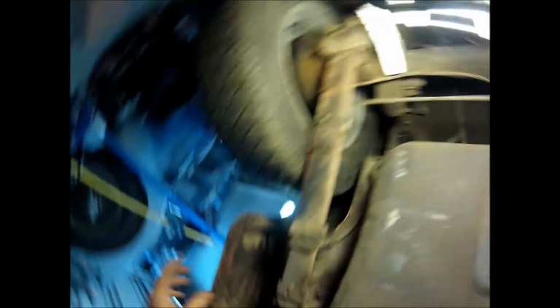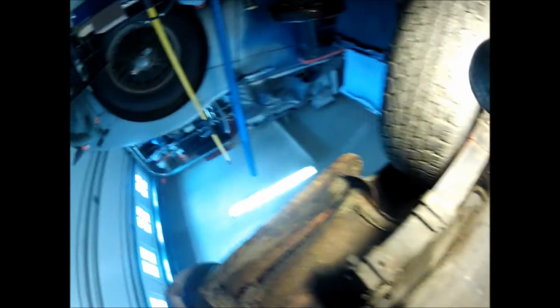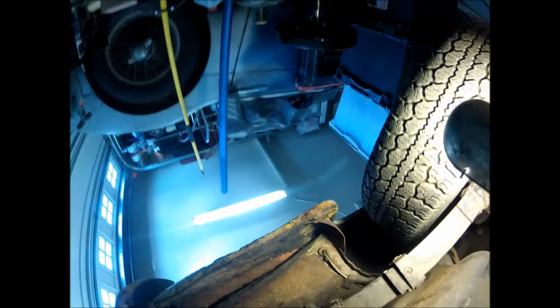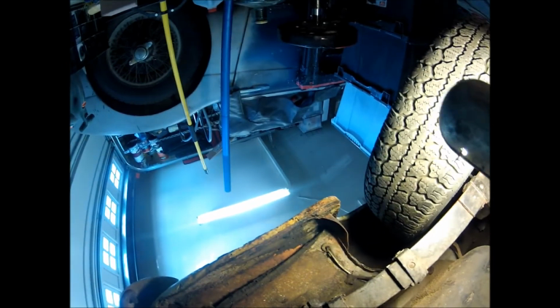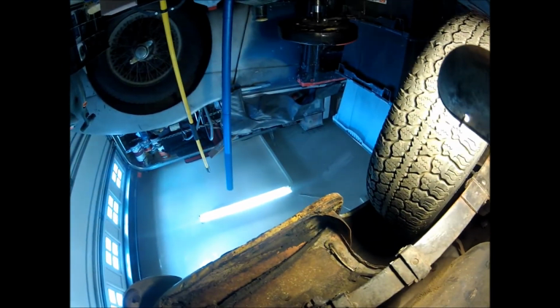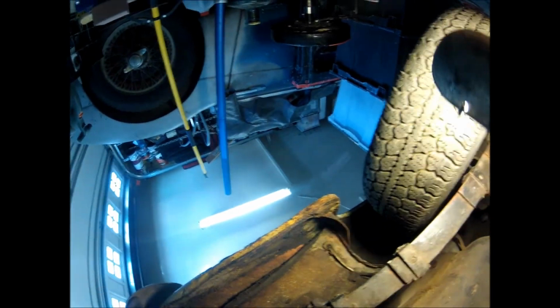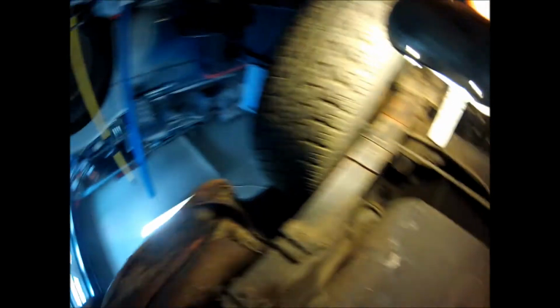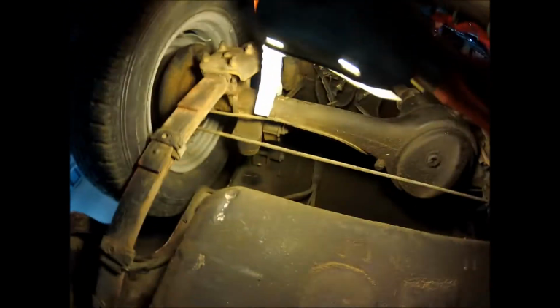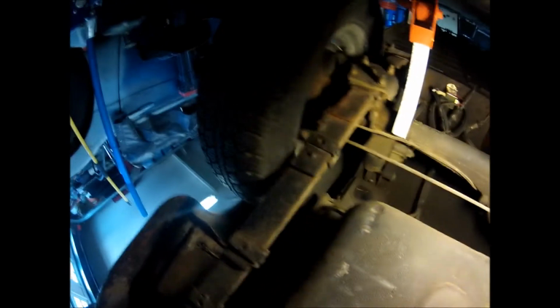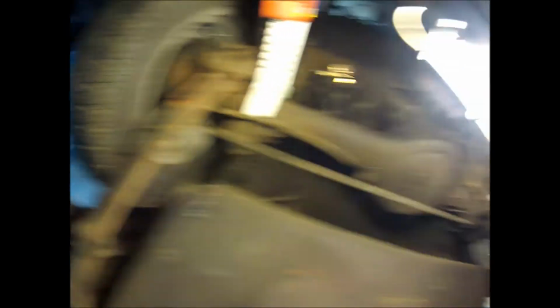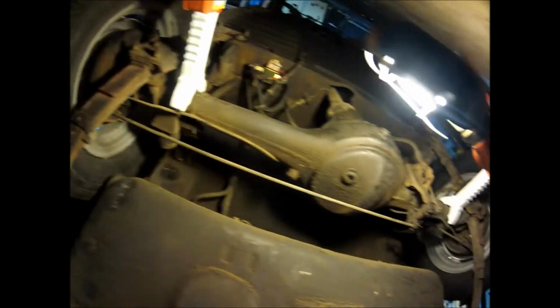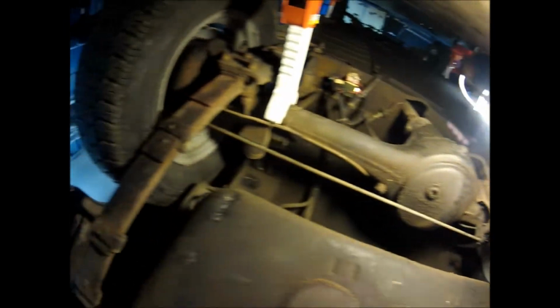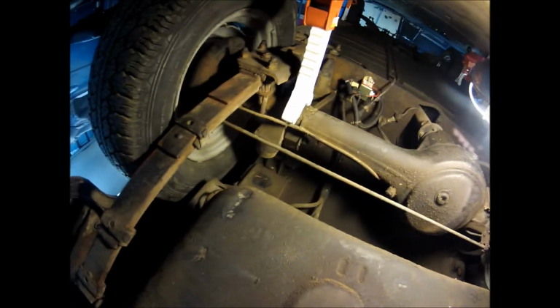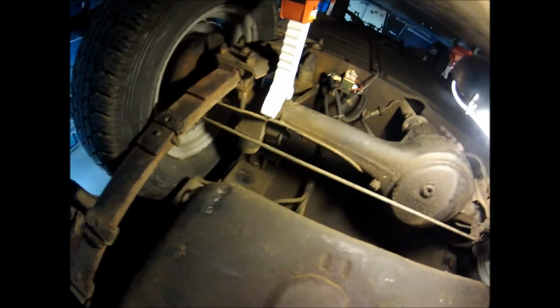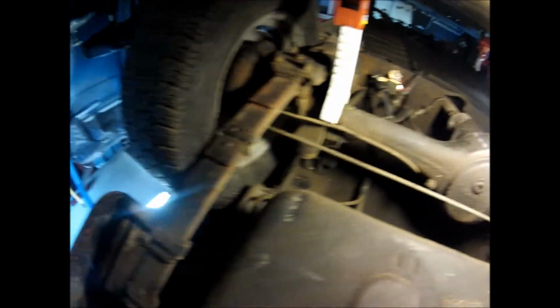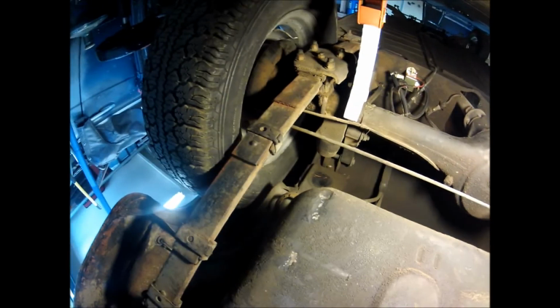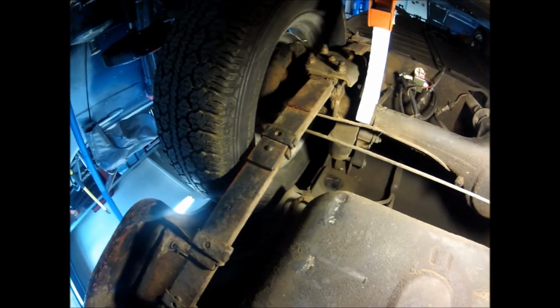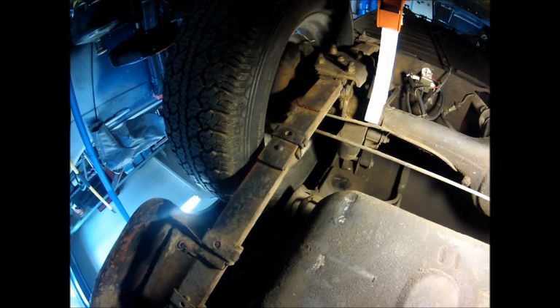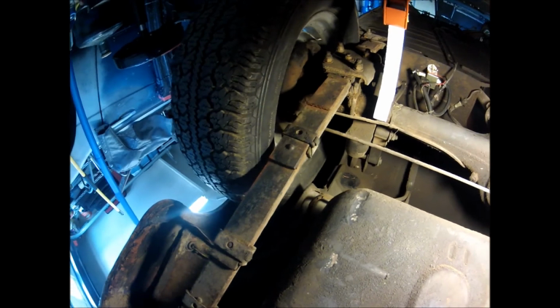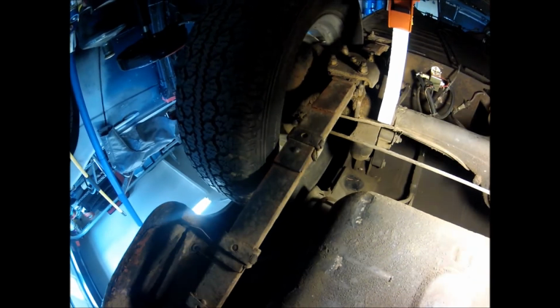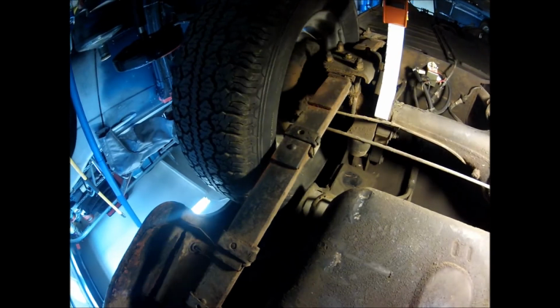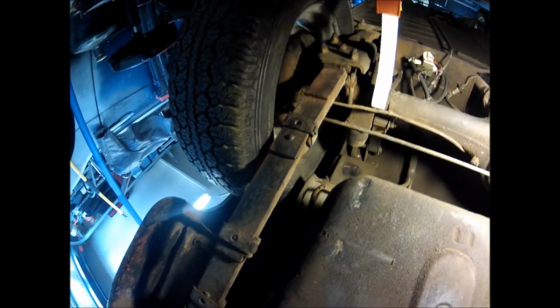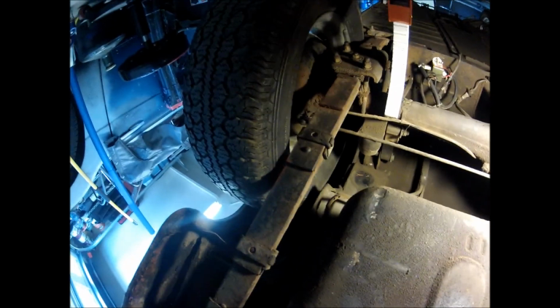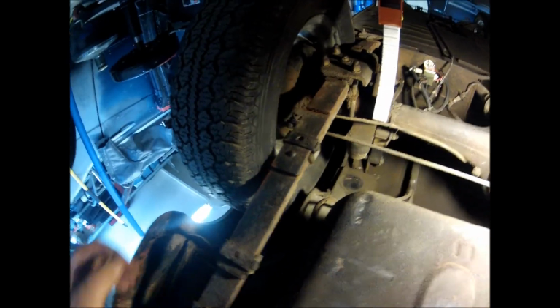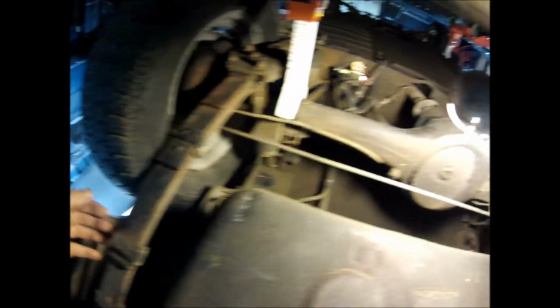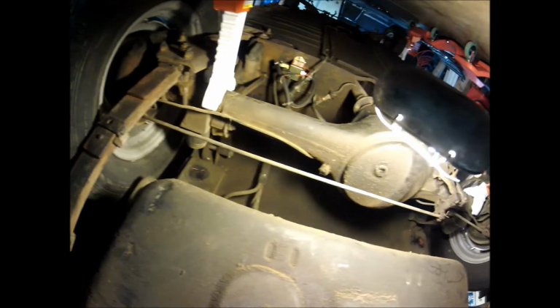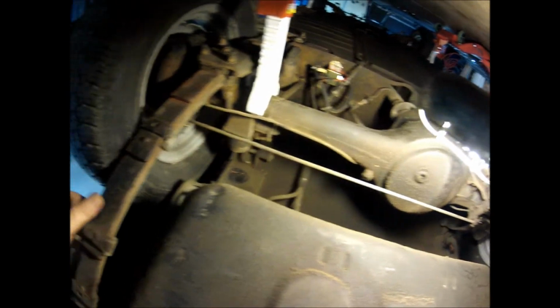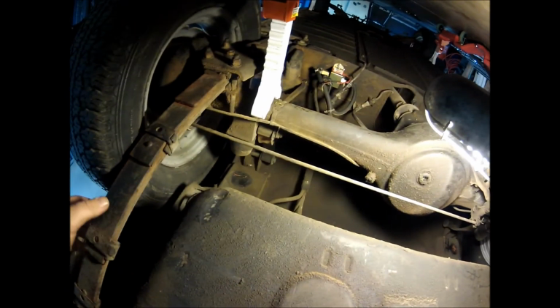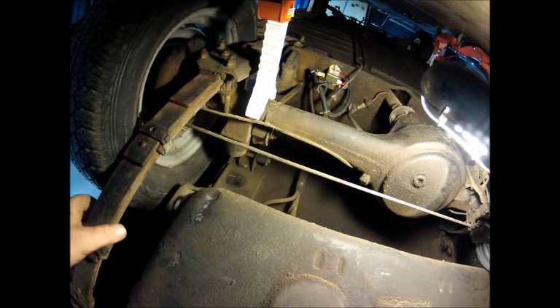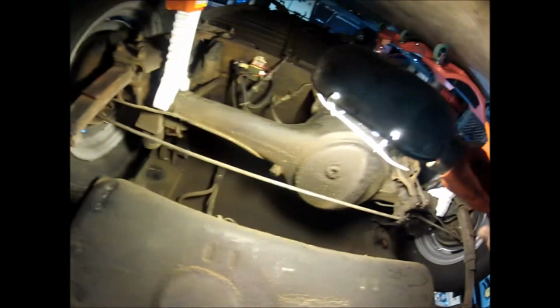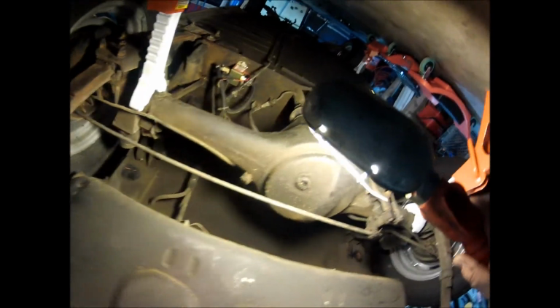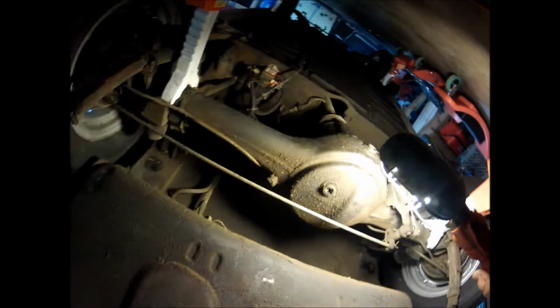We paused for a moment and took a look at the gas tank and saw that the bolts were intact. The tank itself sounds really good. And it's got some guck on the drain, which means there might still be some varnish in the tank to drain out when we remove it.